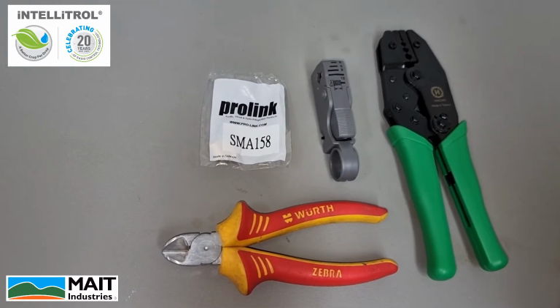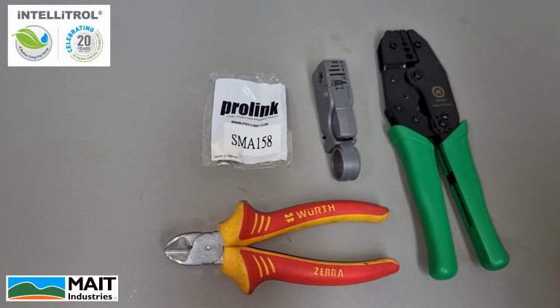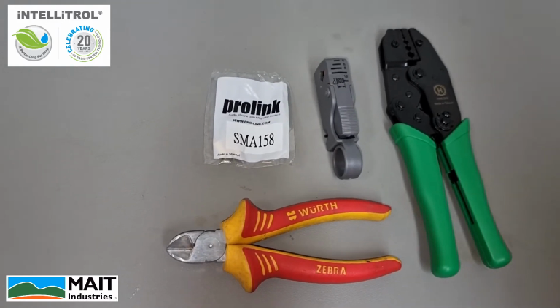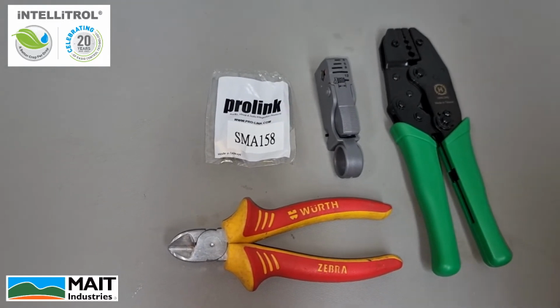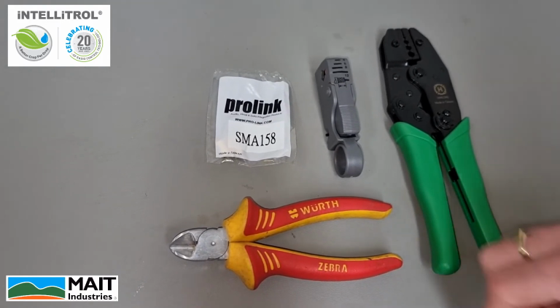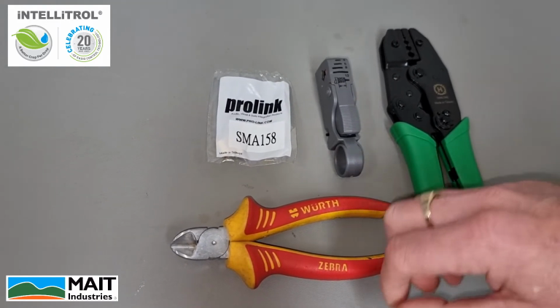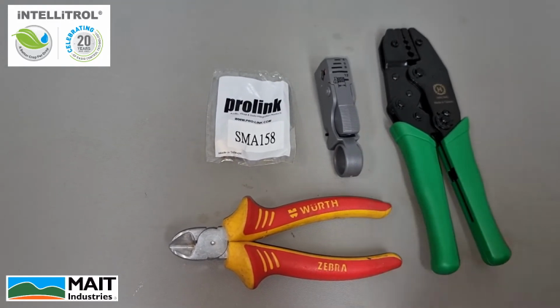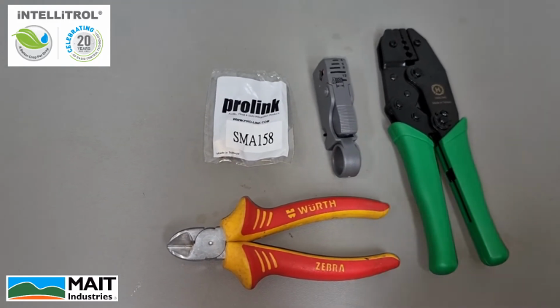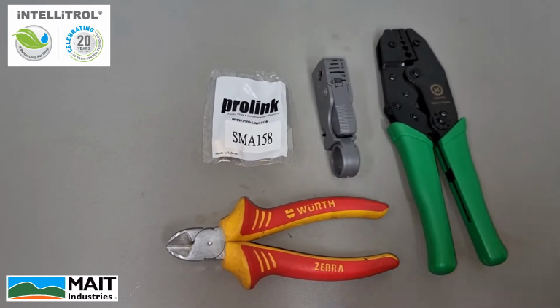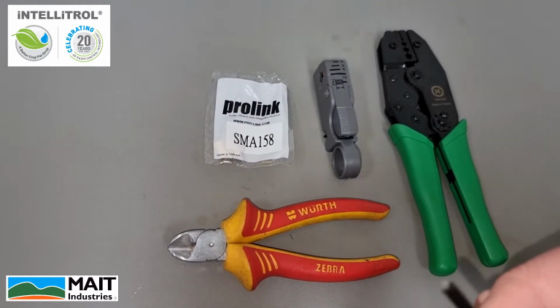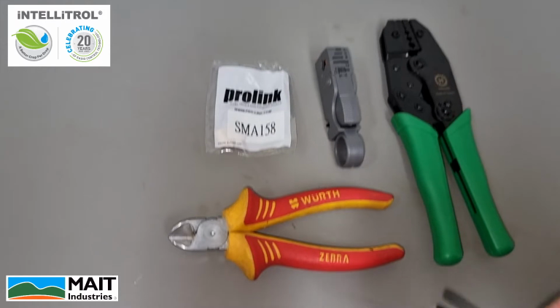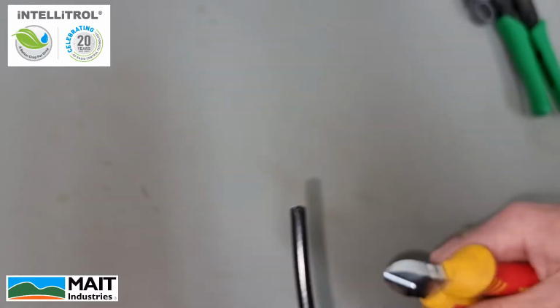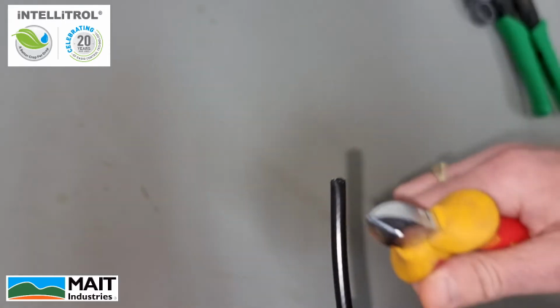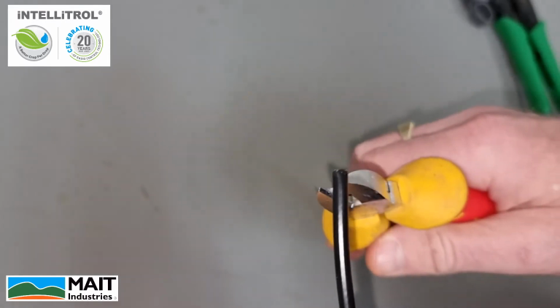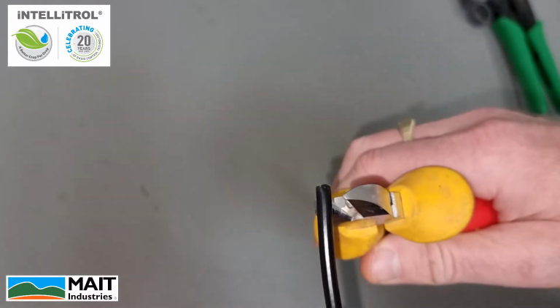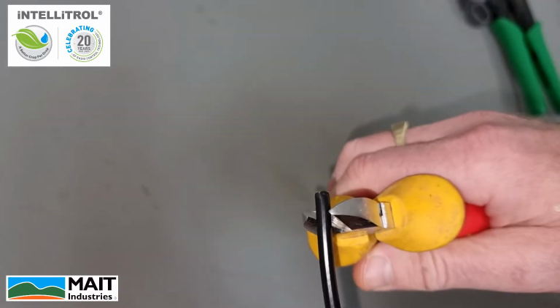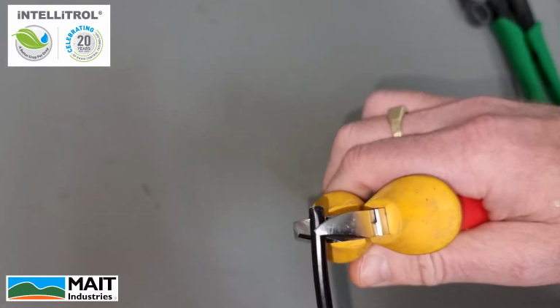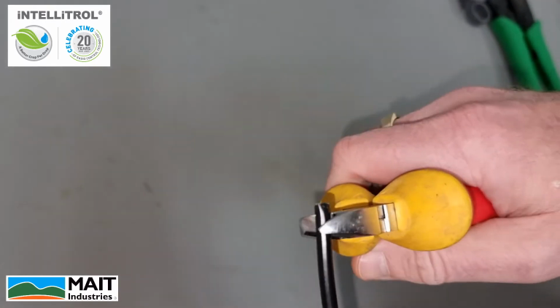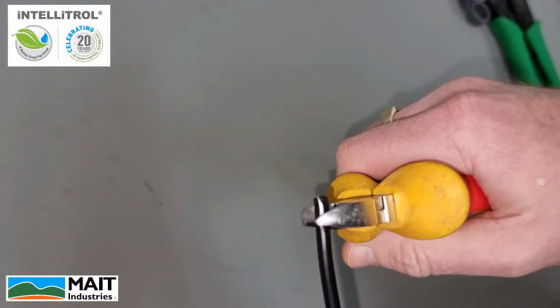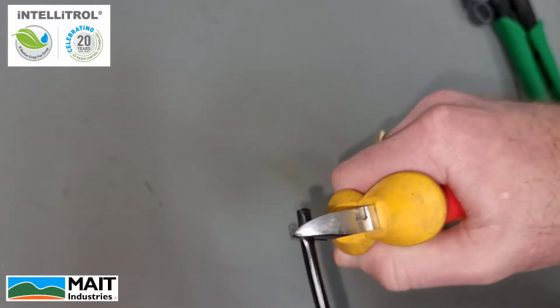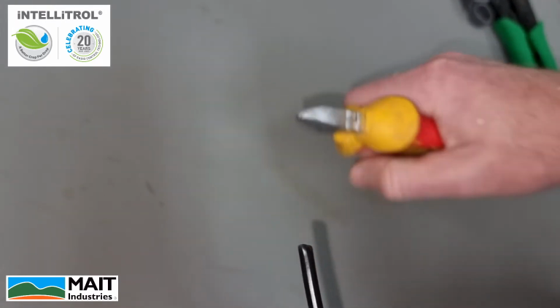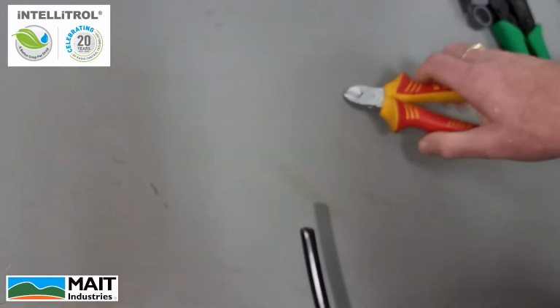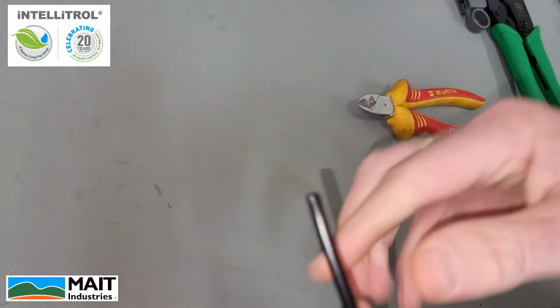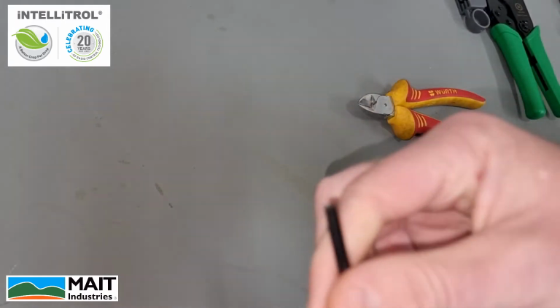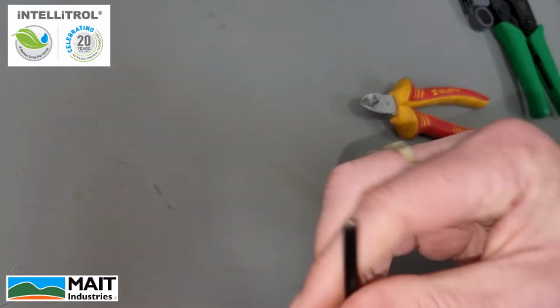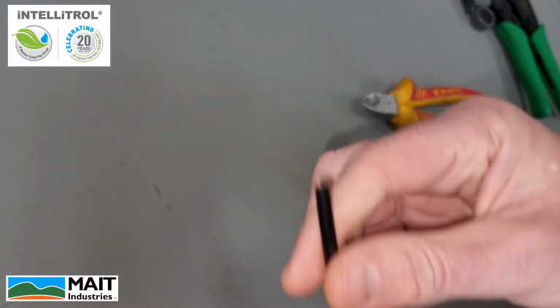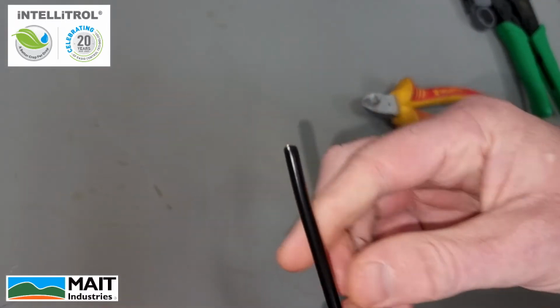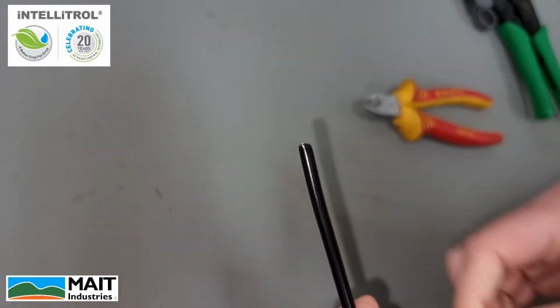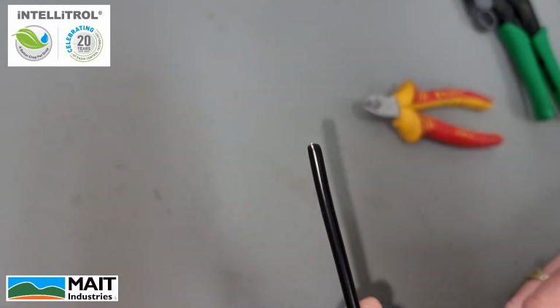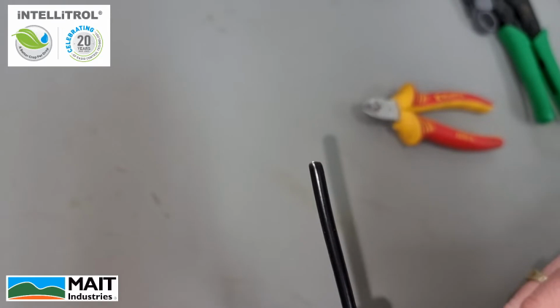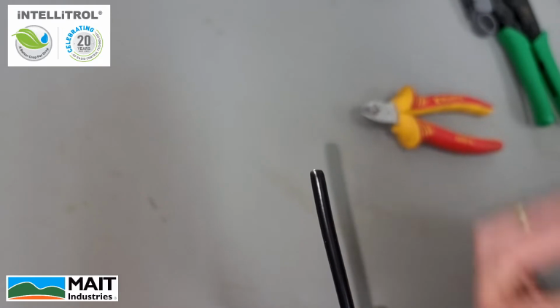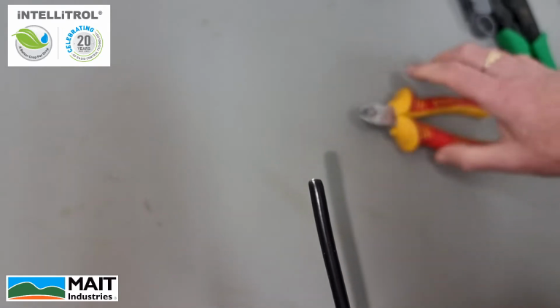The first step in this process is to ensure we have a square end on our cable, so I'm just going to trim that off at the start. We've got a flat end now.